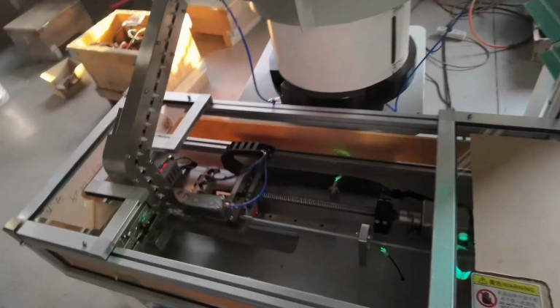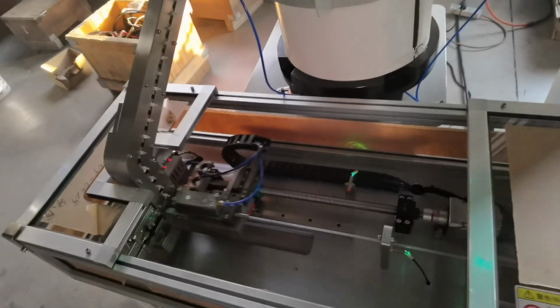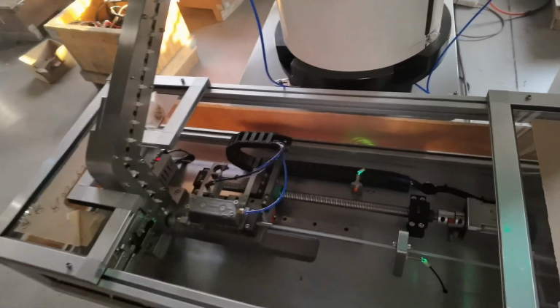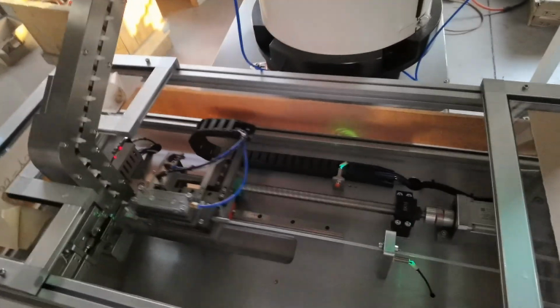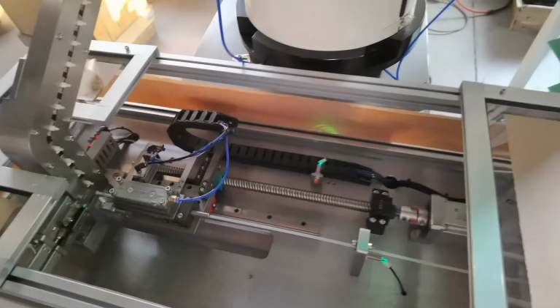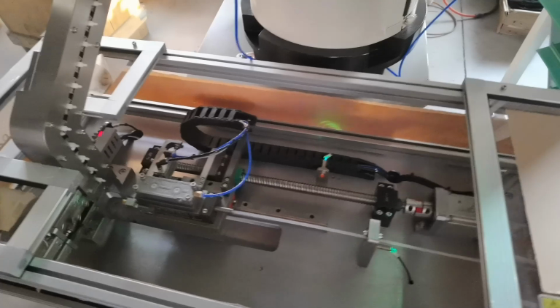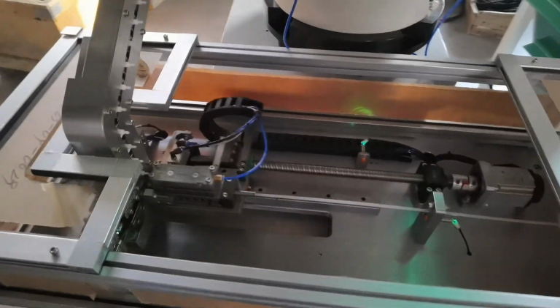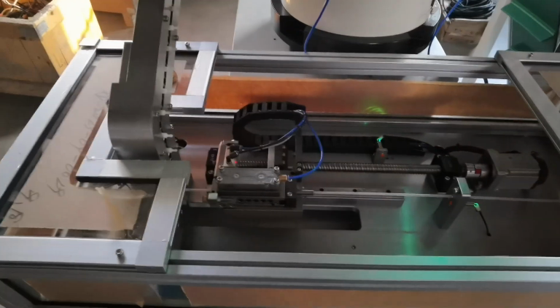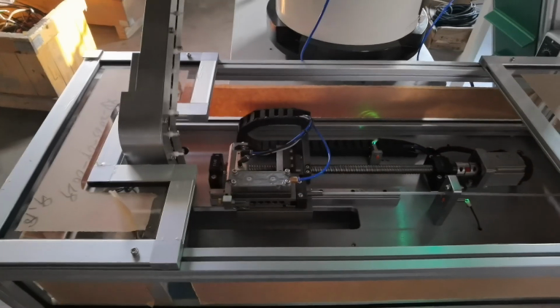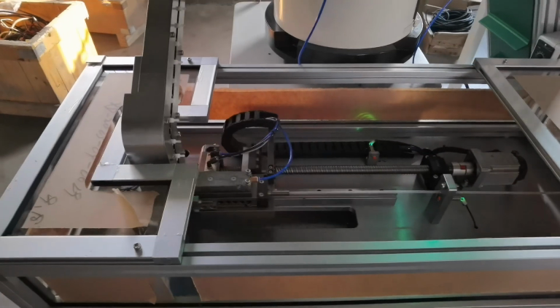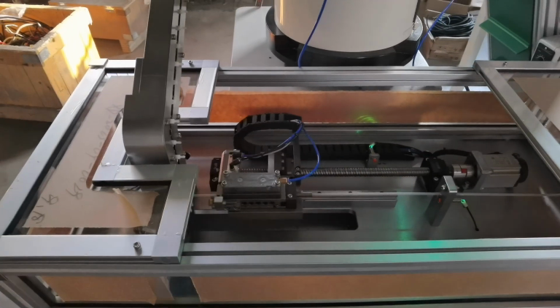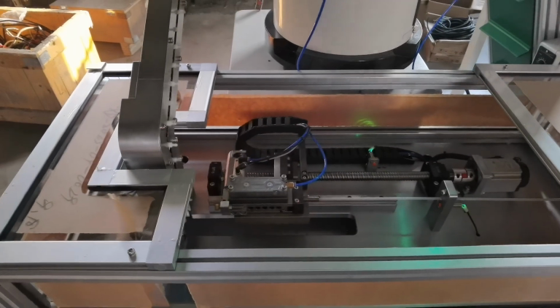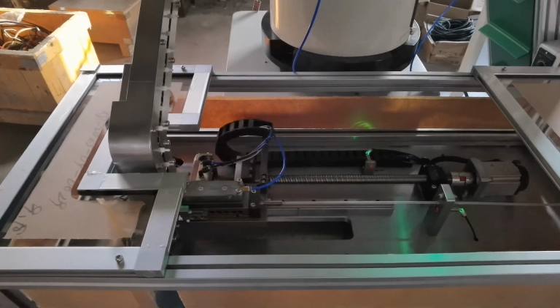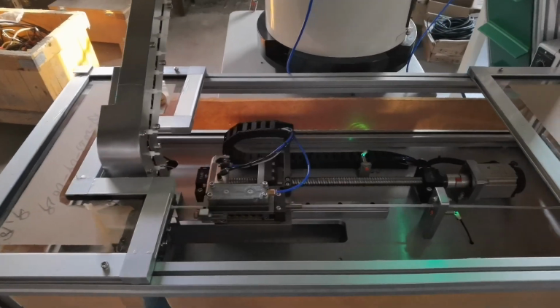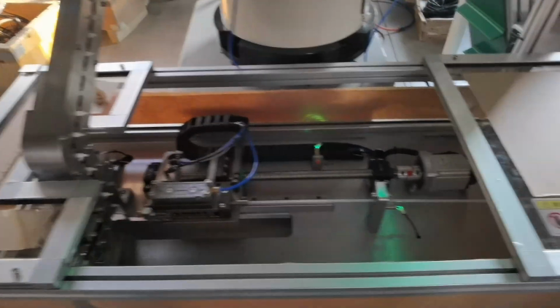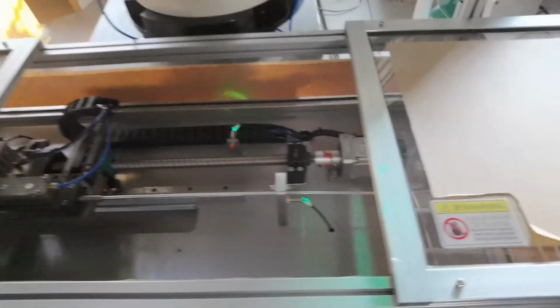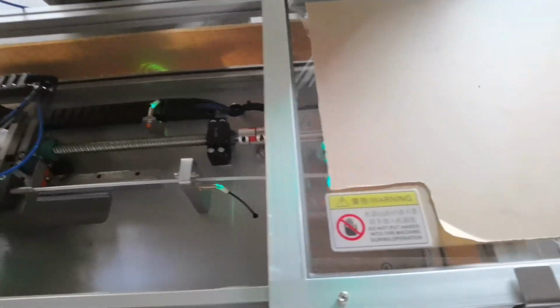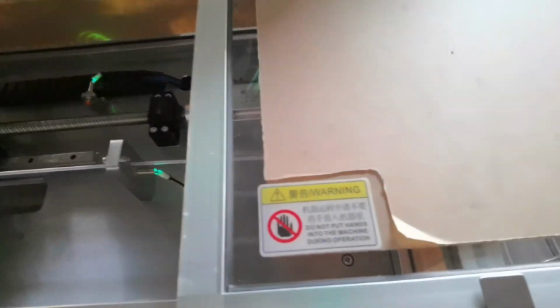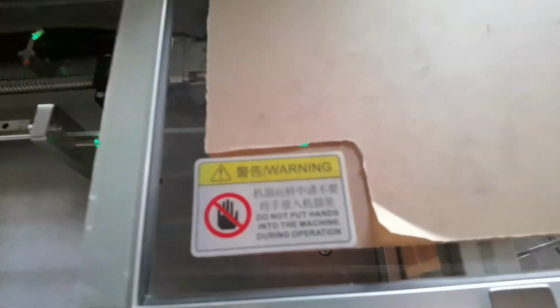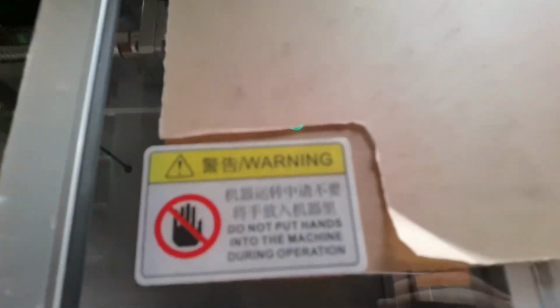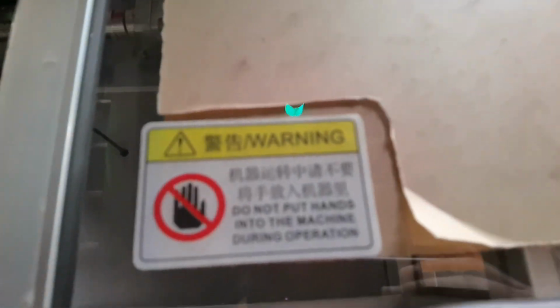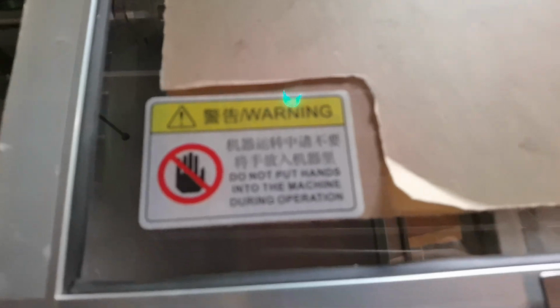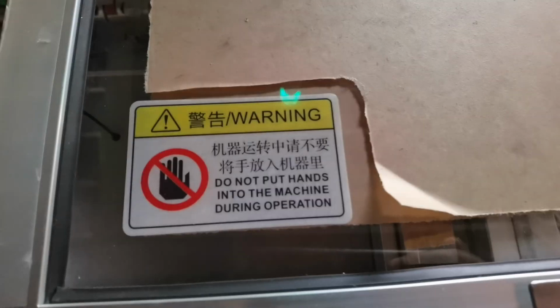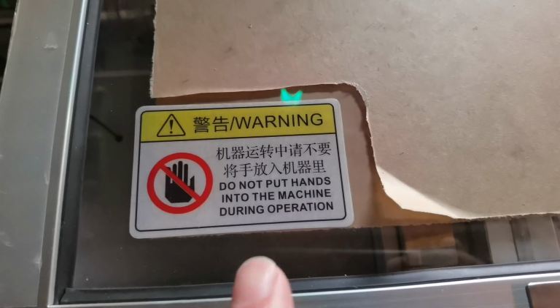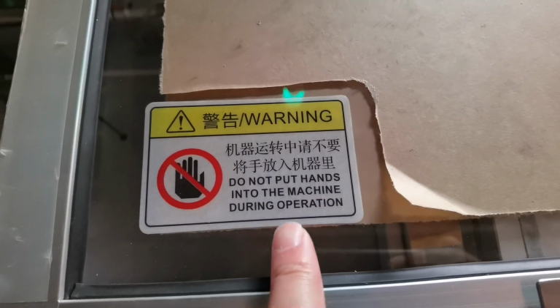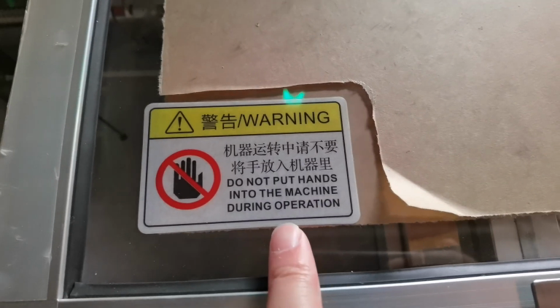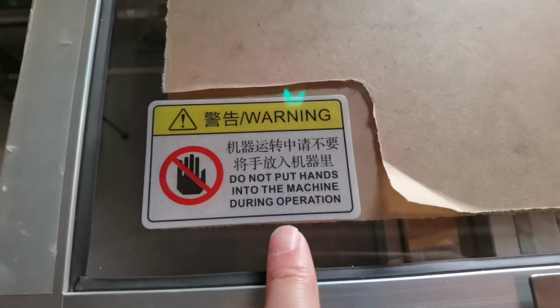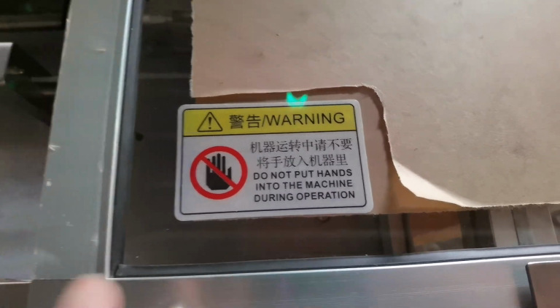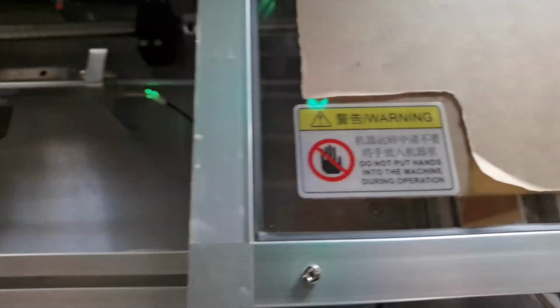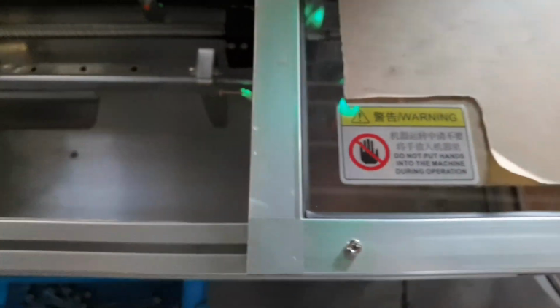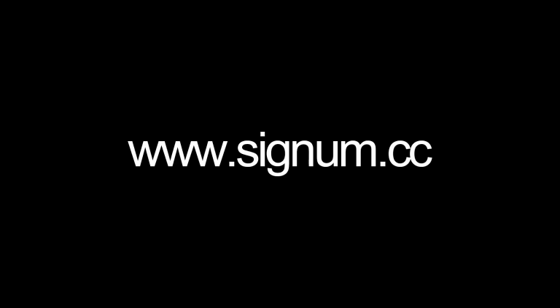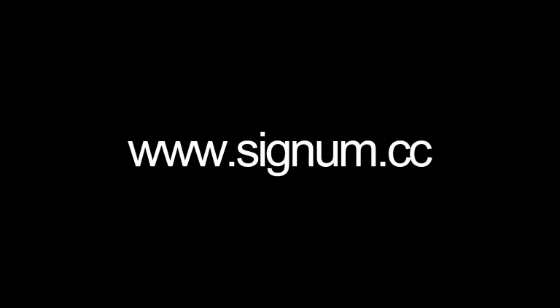The machine is now moving with the deep tube length set to 15 millimeters. Here is a warning: you should not put your hands near the machine while it is operating.